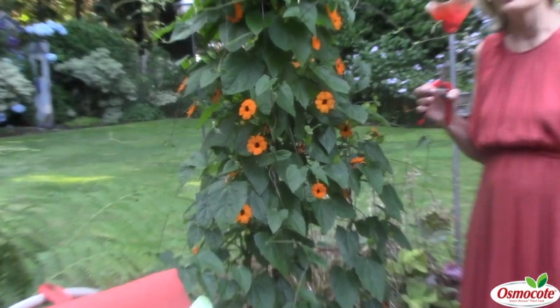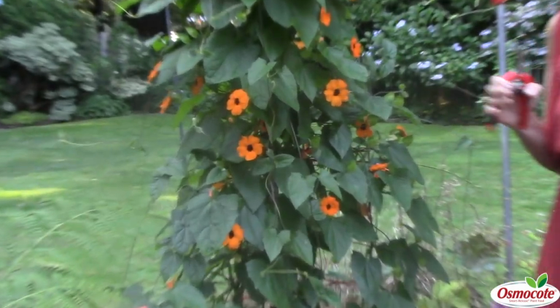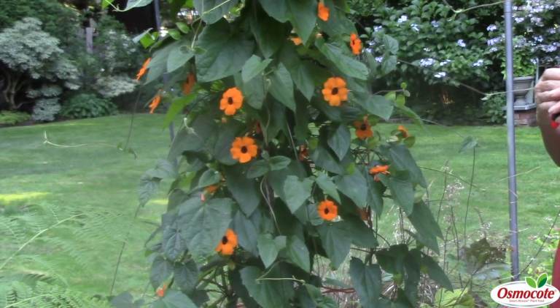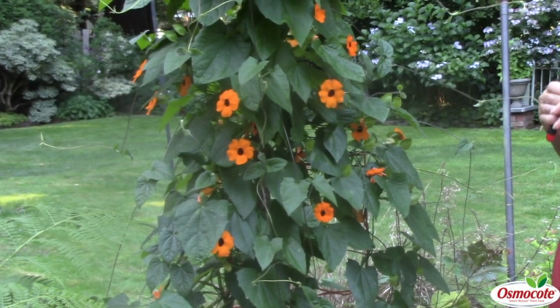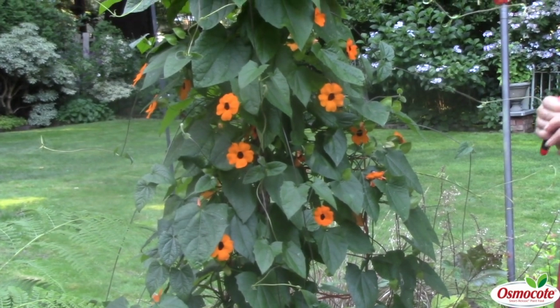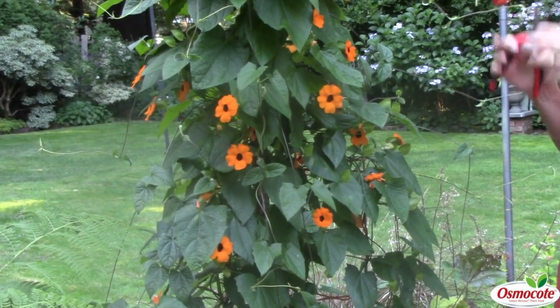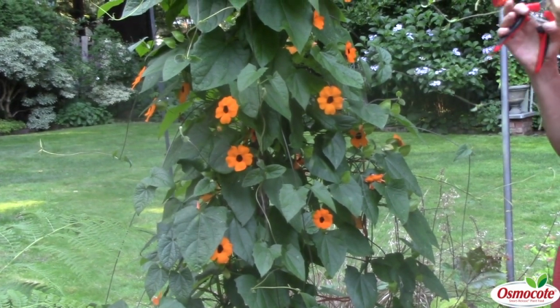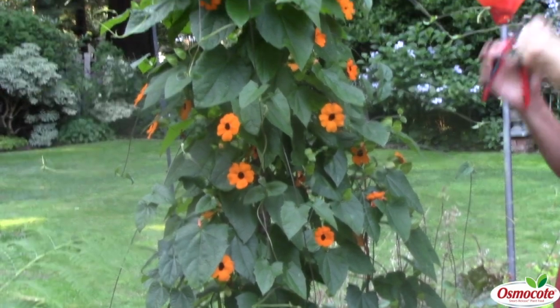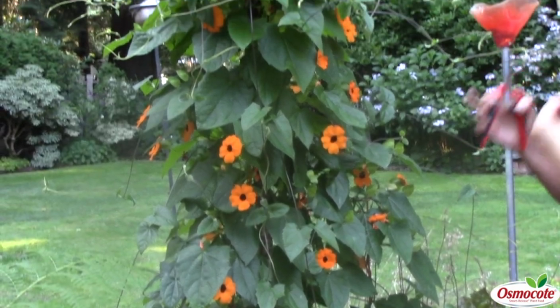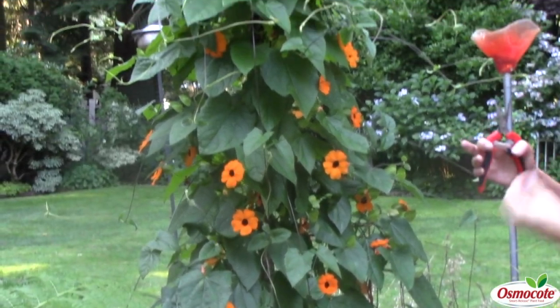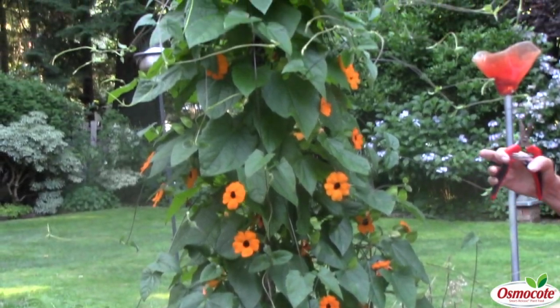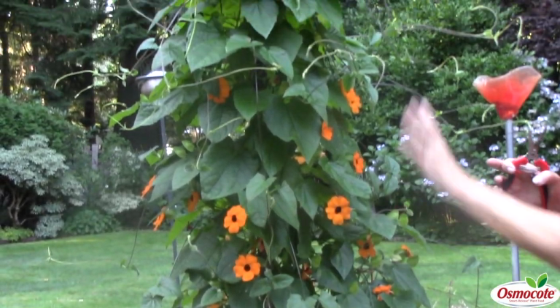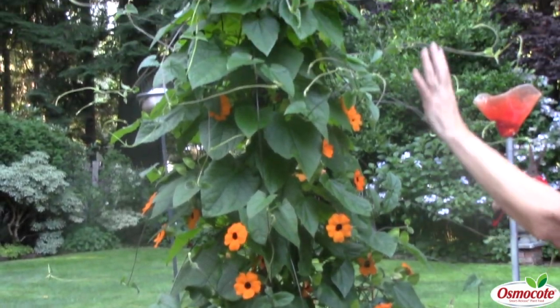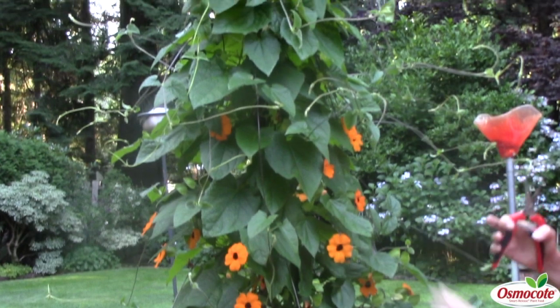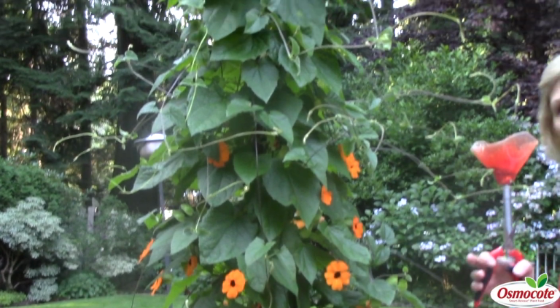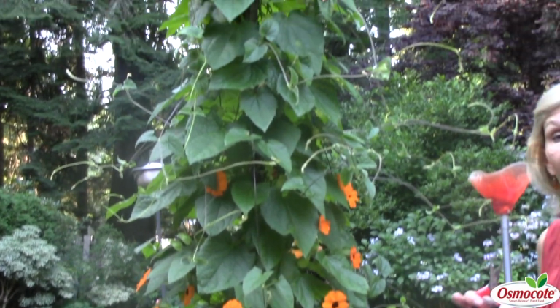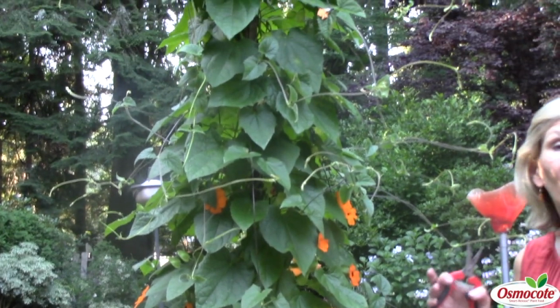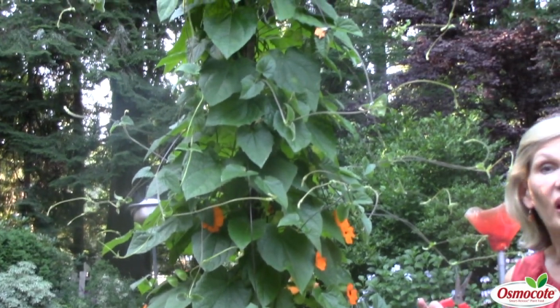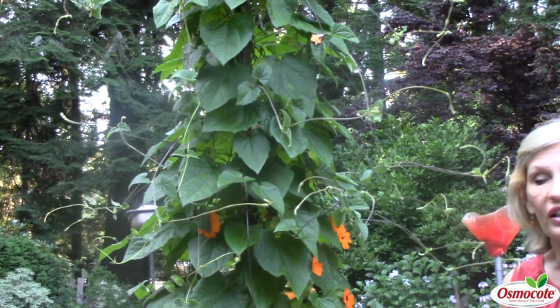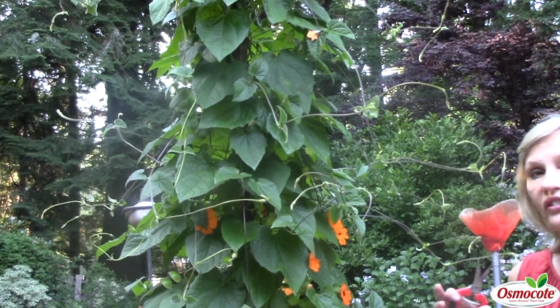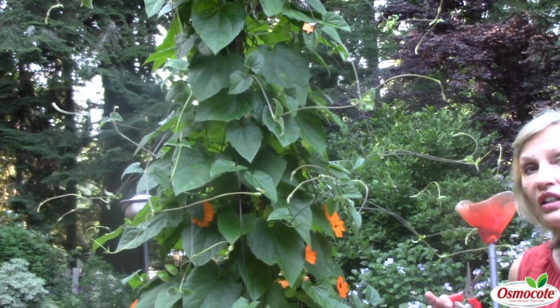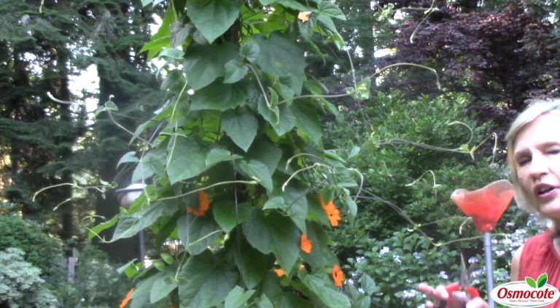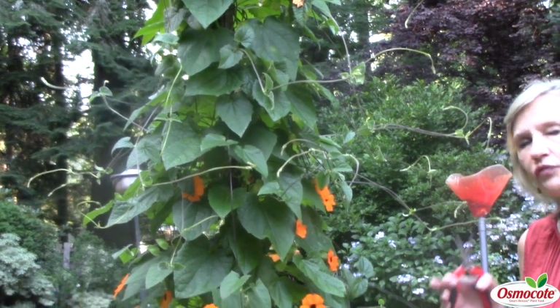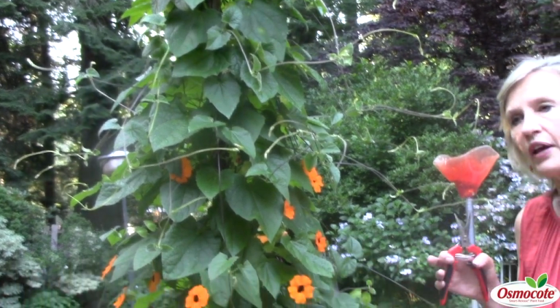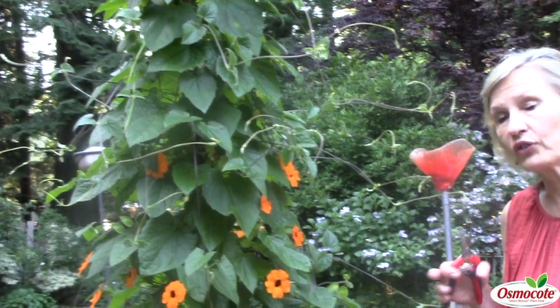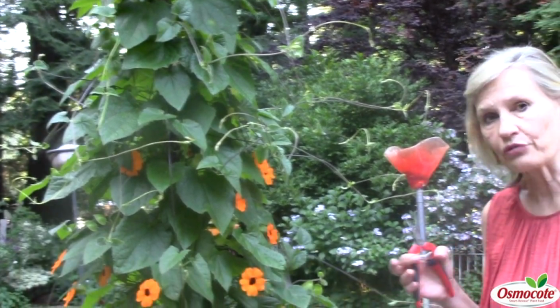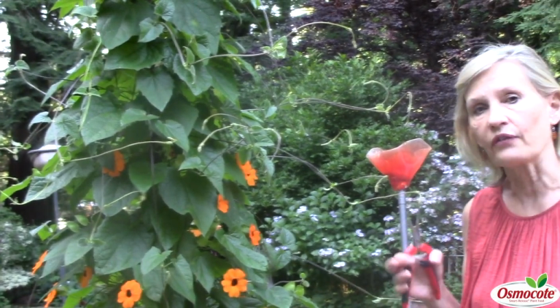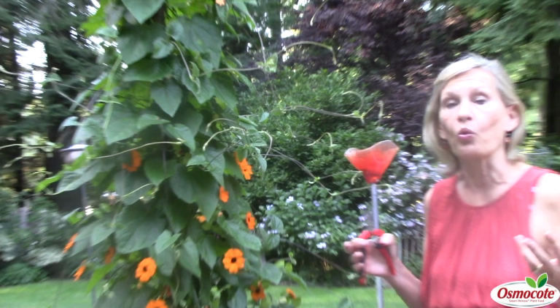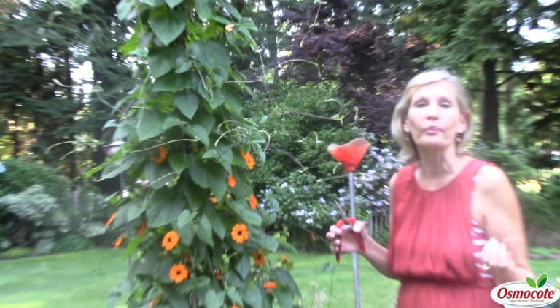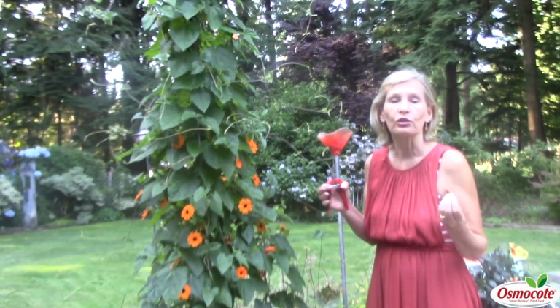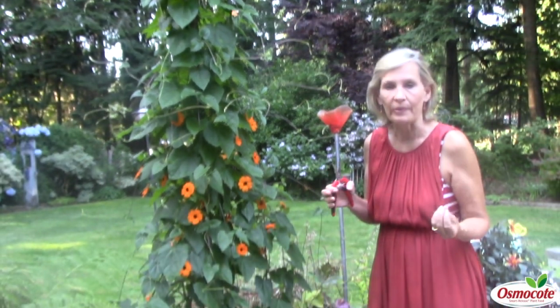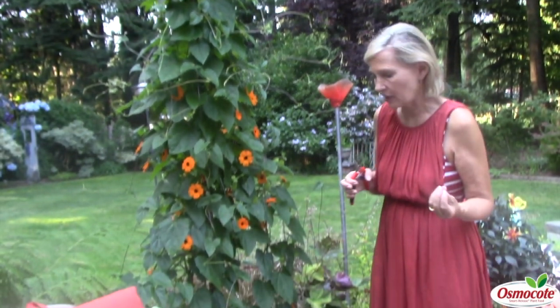The second question is what kind of exposure this wonderful, beautiful vine likes. It likes sun, it likes heat, because it's naturally from a very warm, tropical climate.